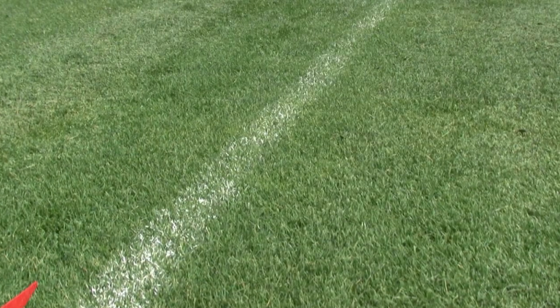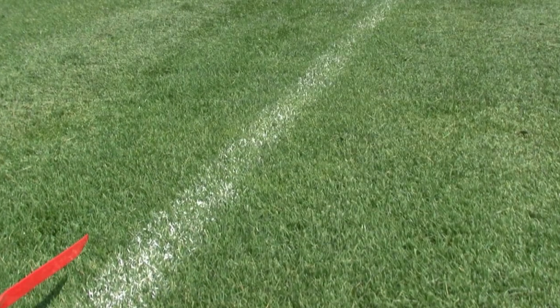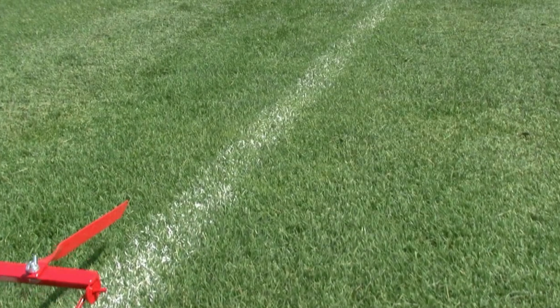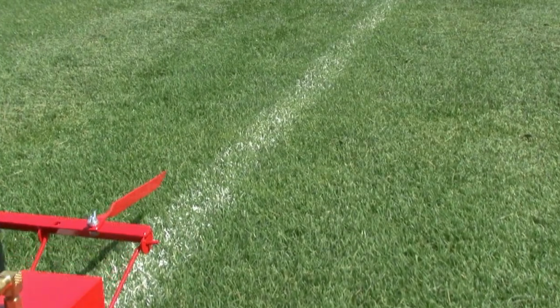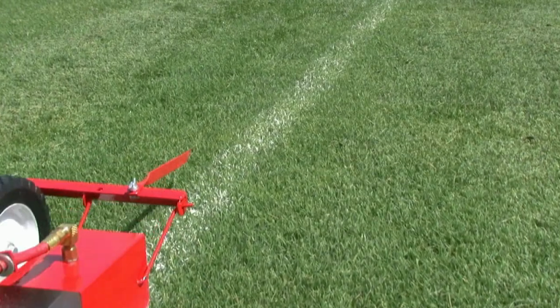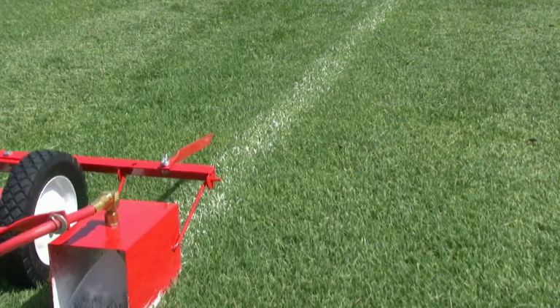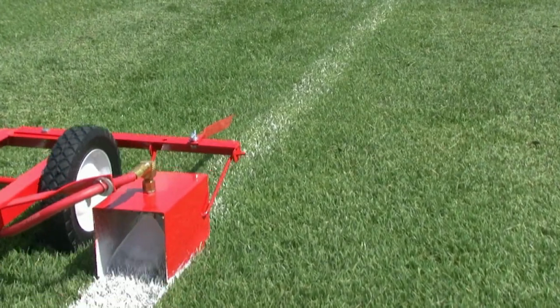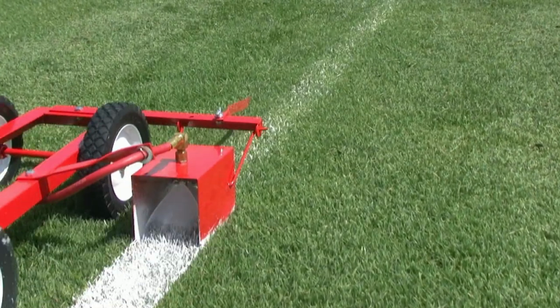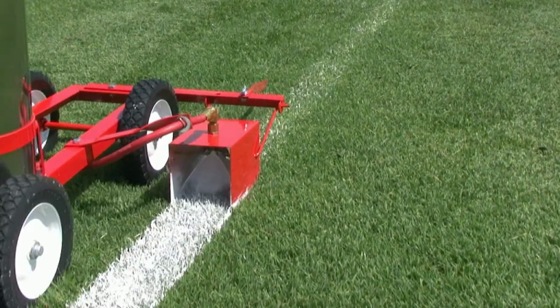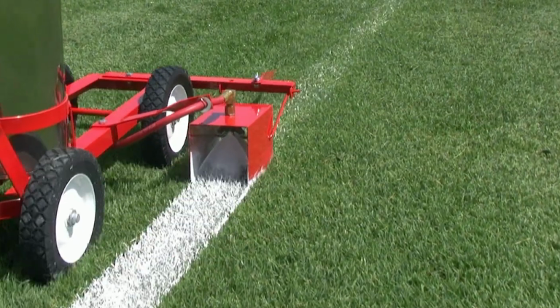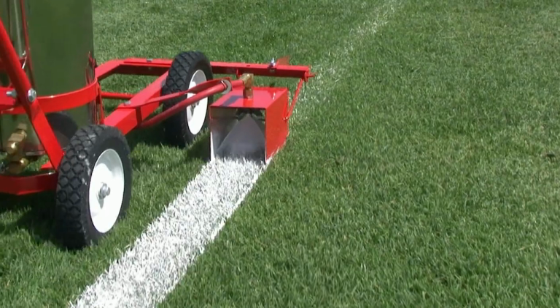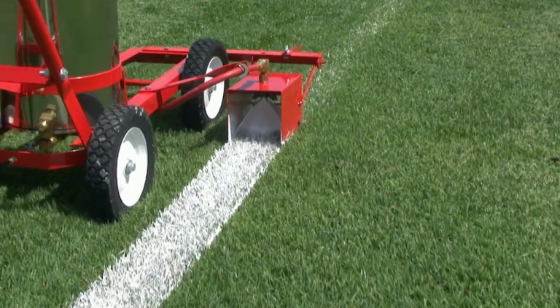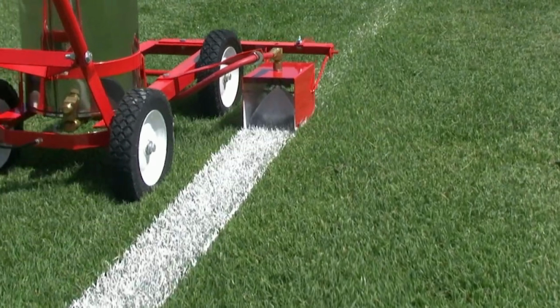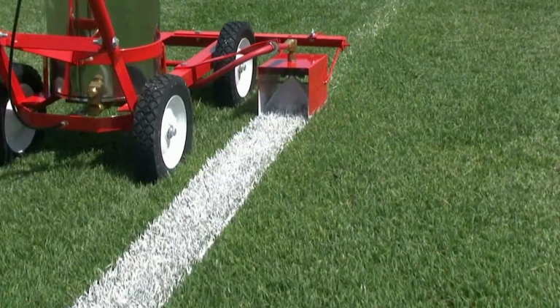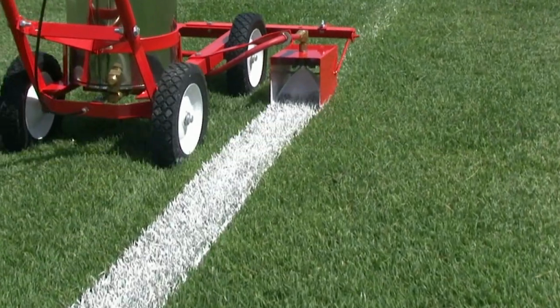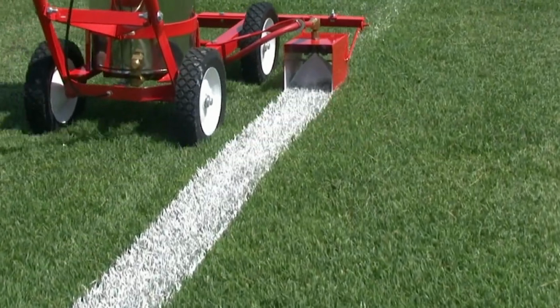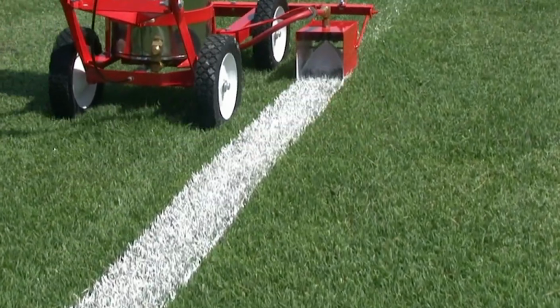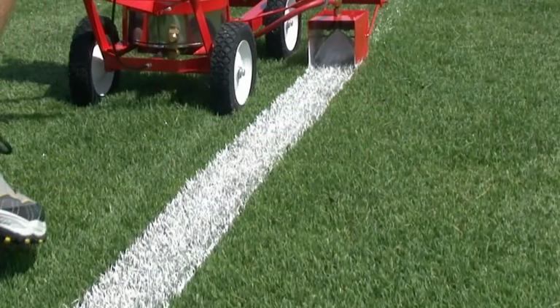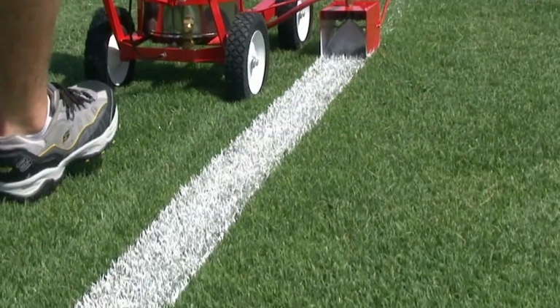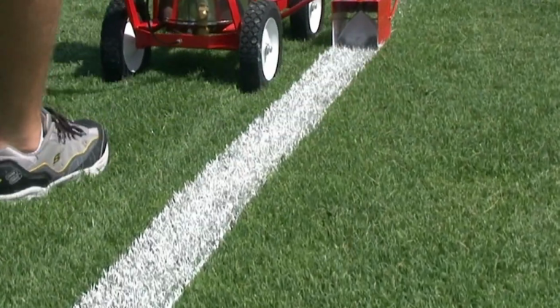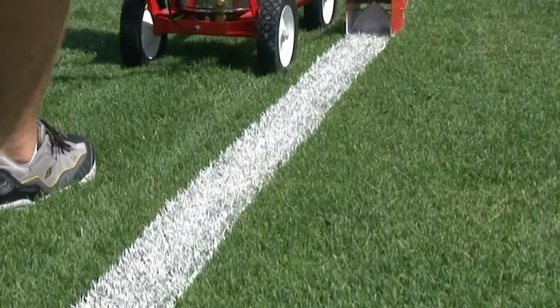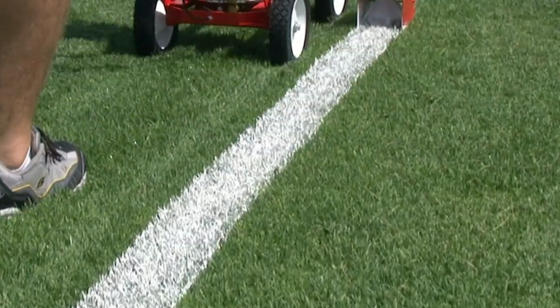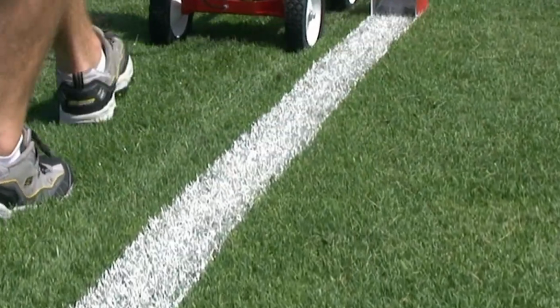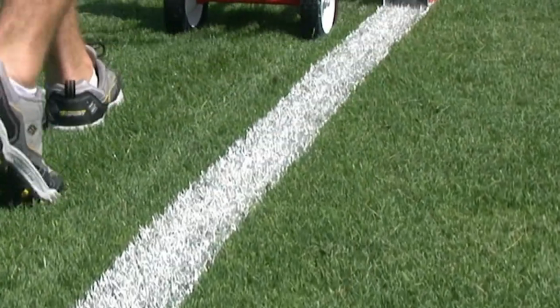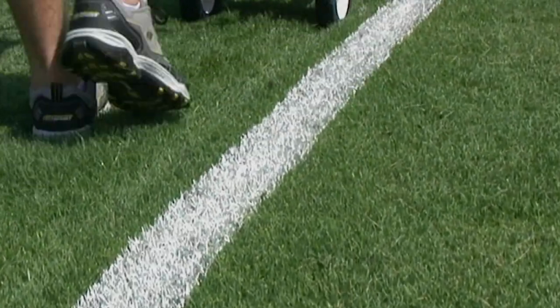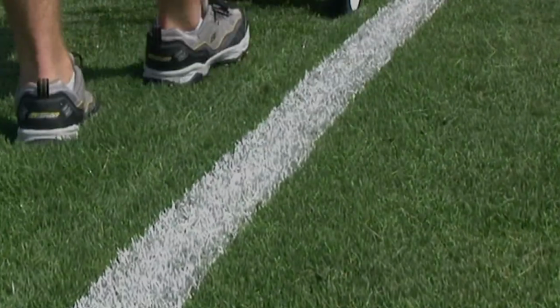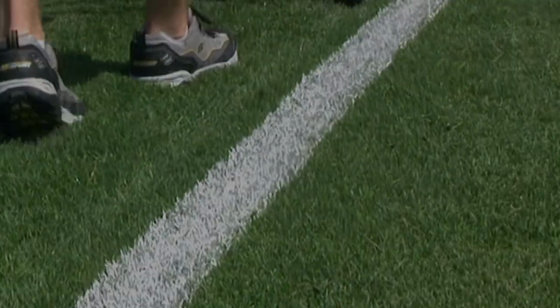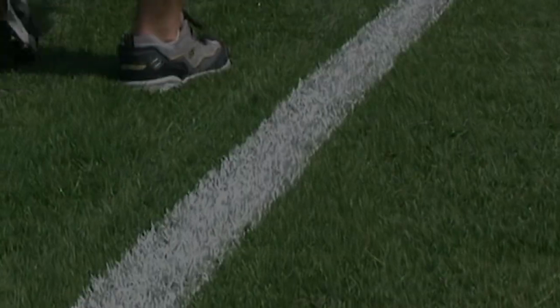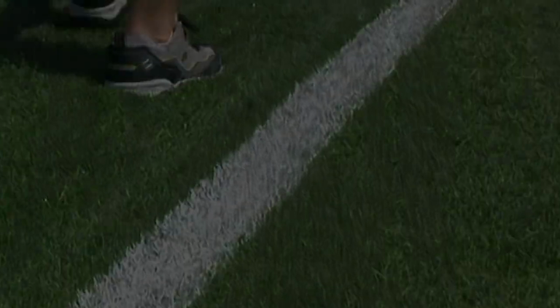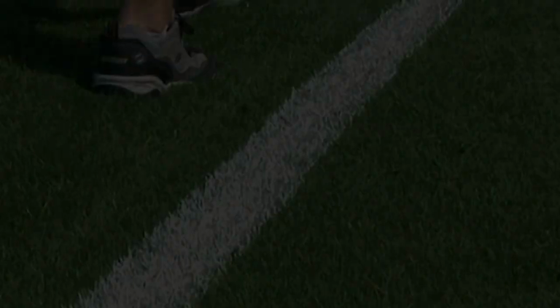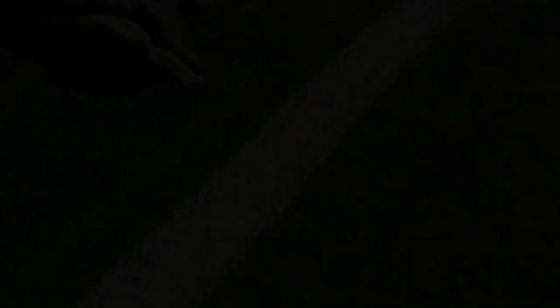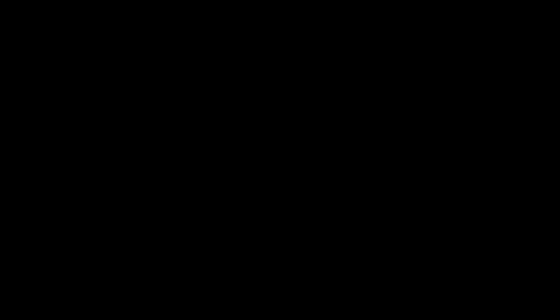As with all True Line stripers, the enclosed spray box gives you the sharpest possible line, even on the windiest of days.